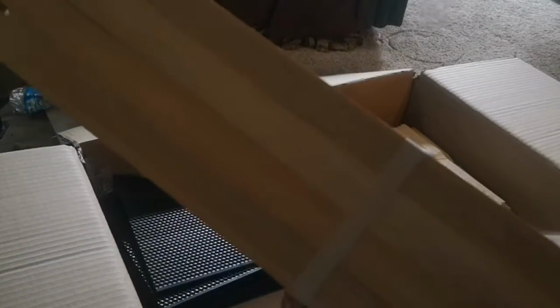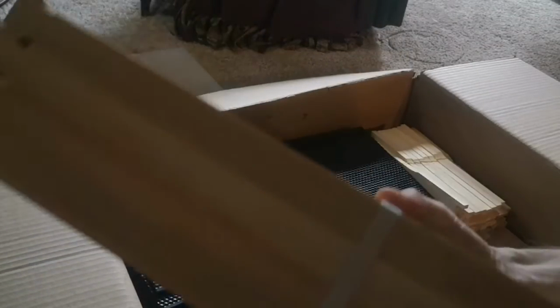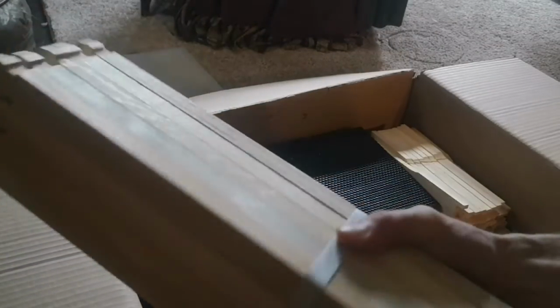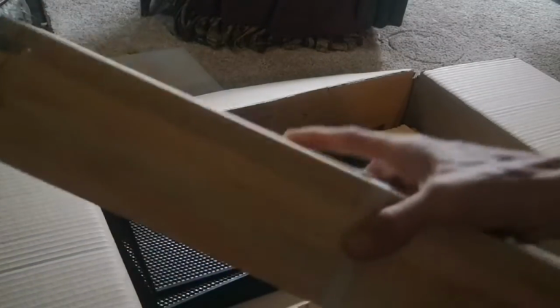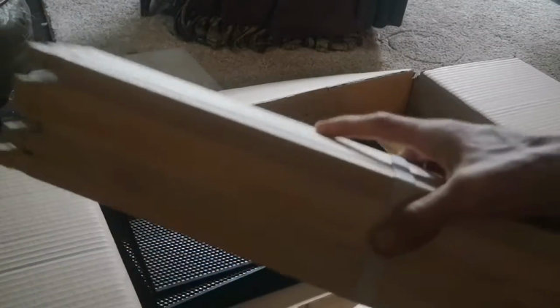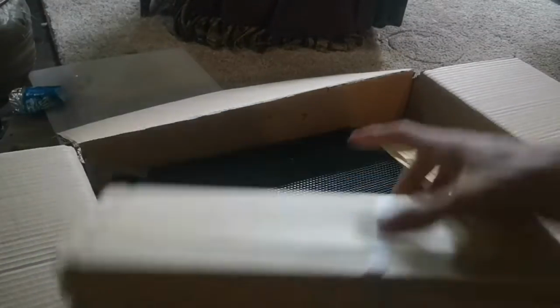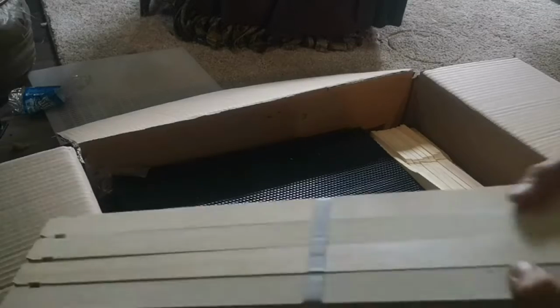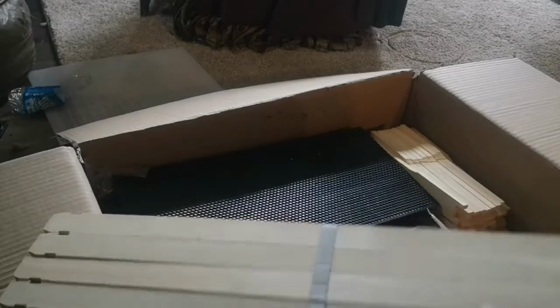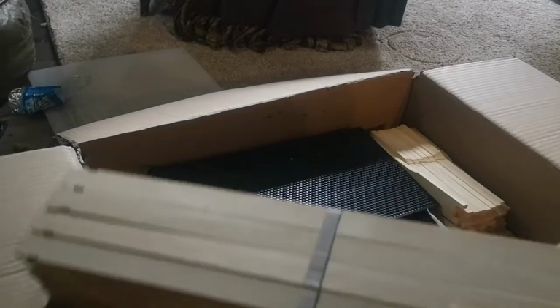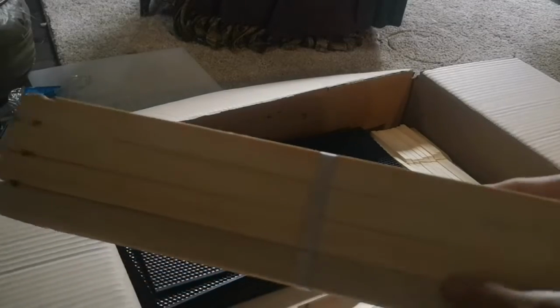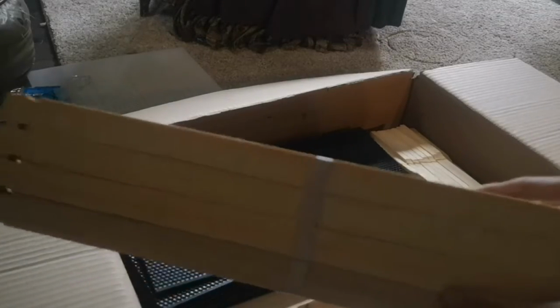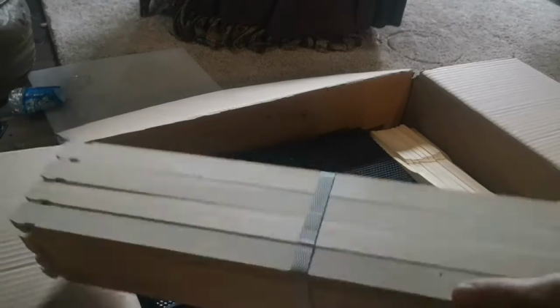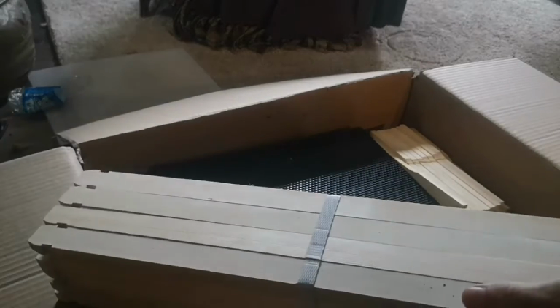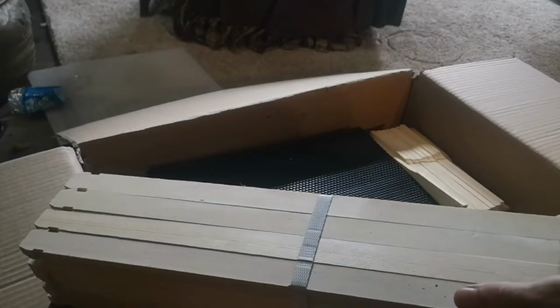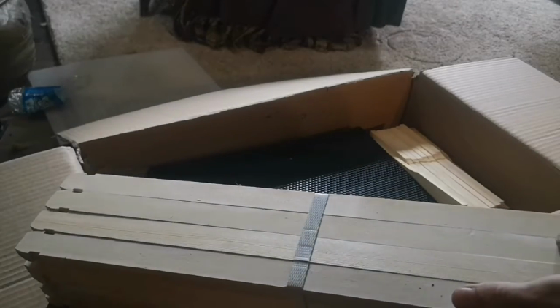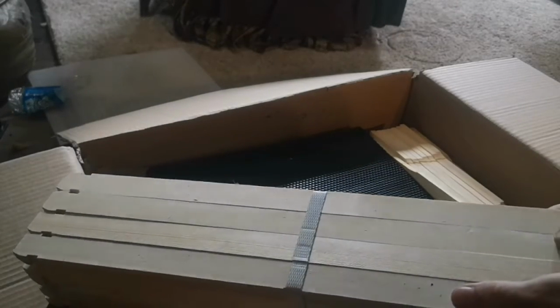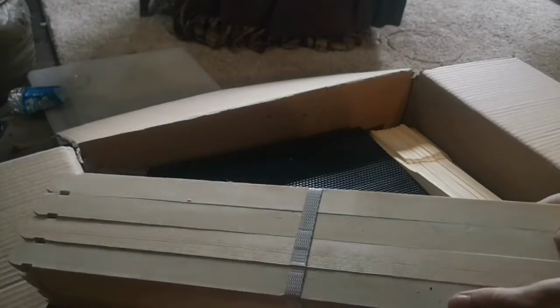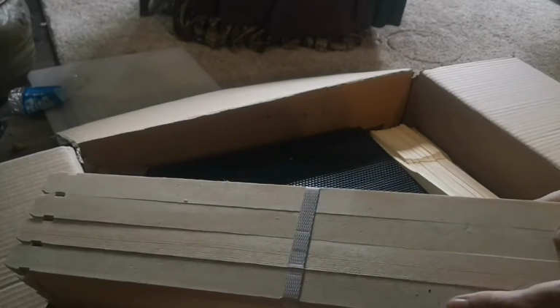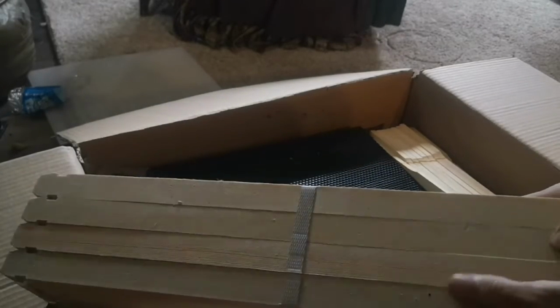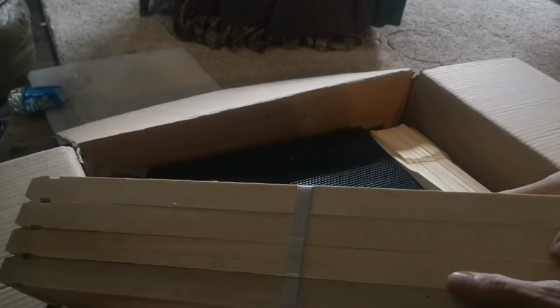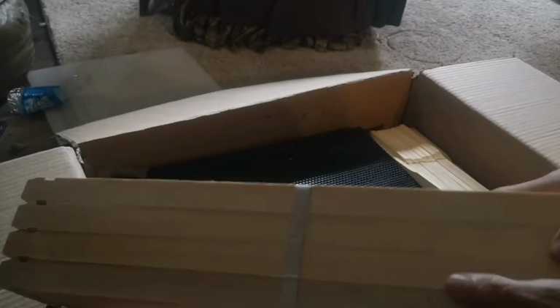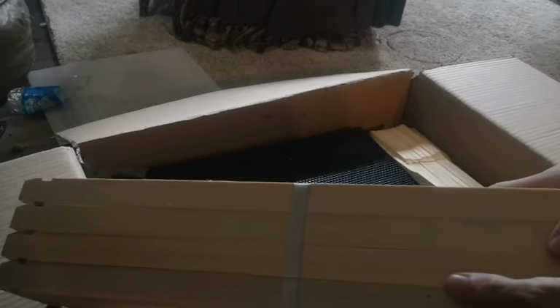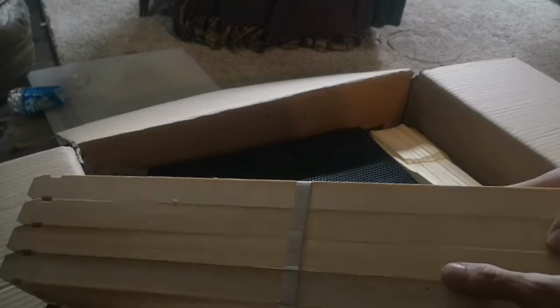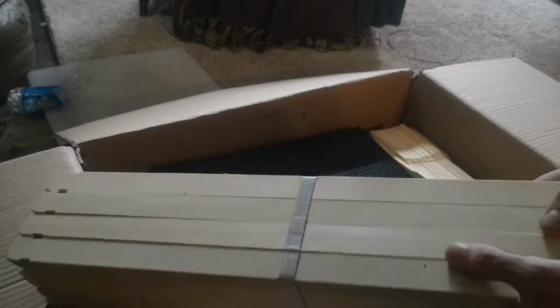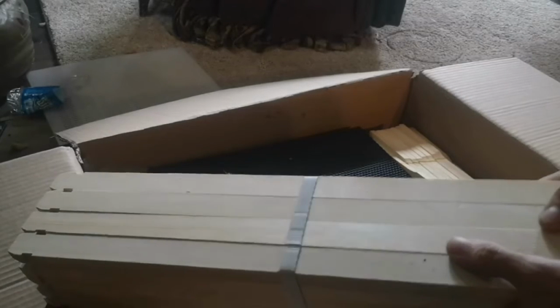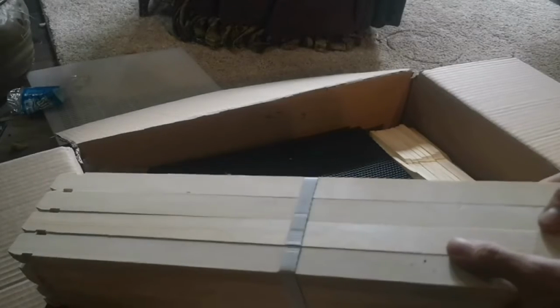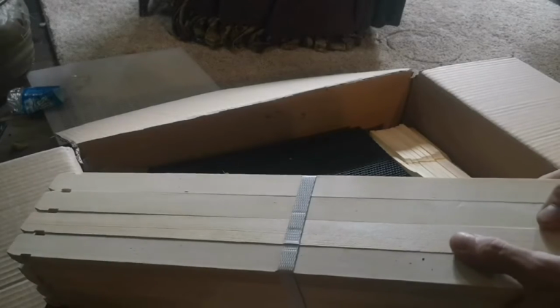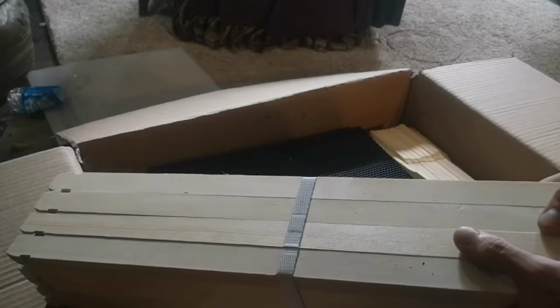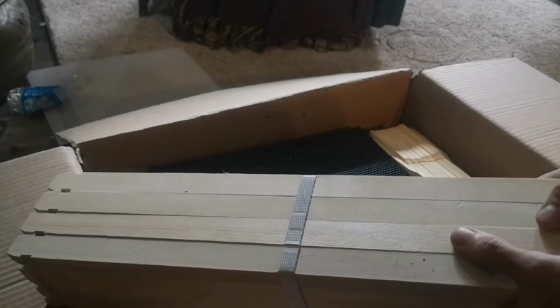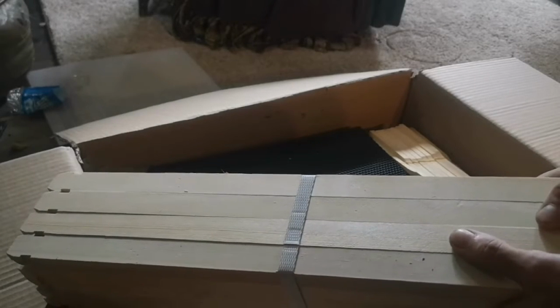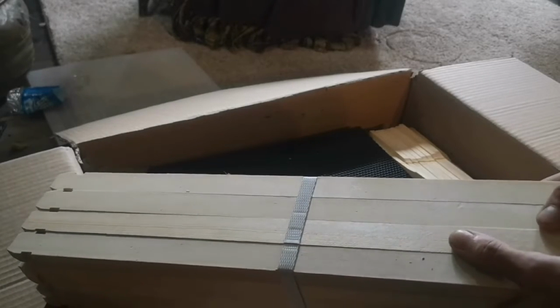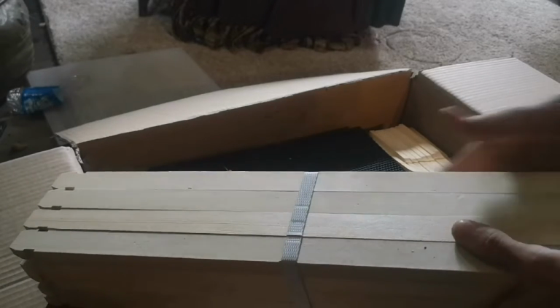And these are the top boards for all the frames that go in the hive — in the honey super and in the brood chamber.